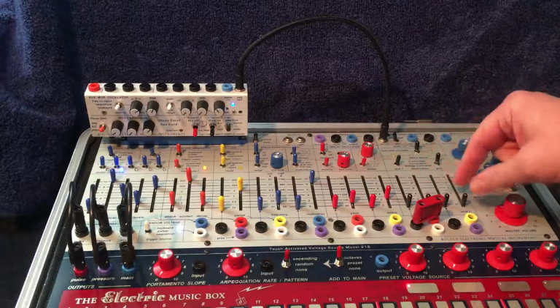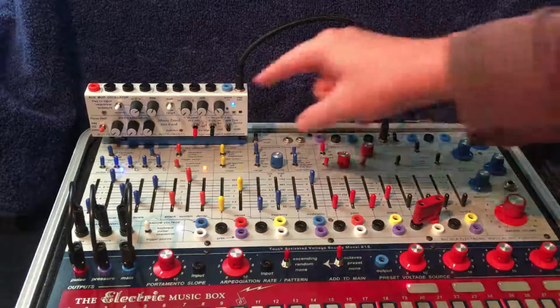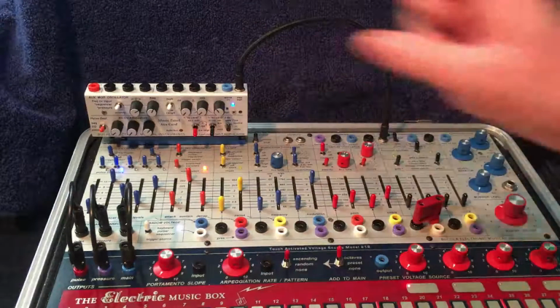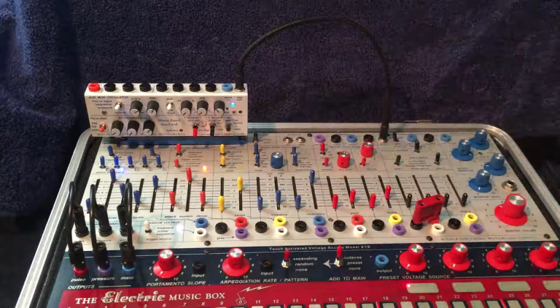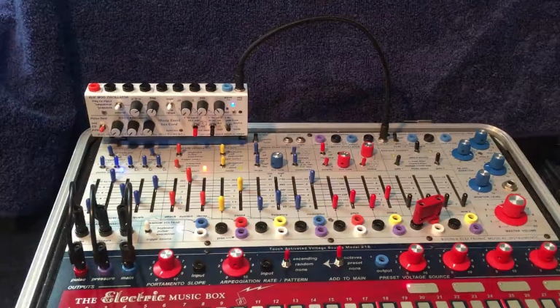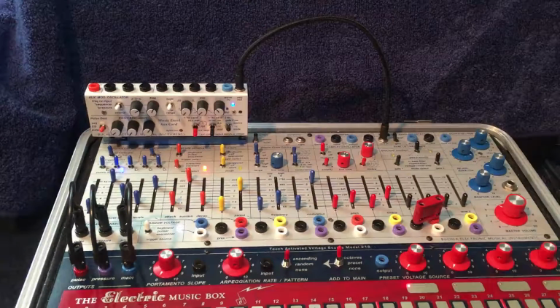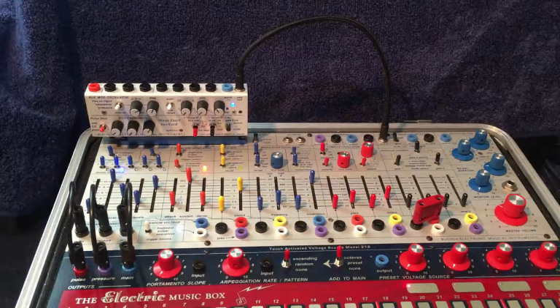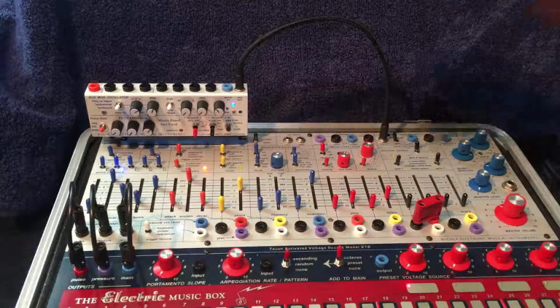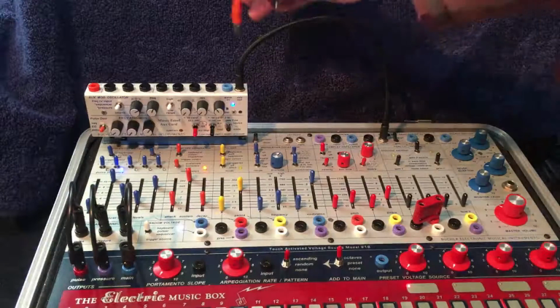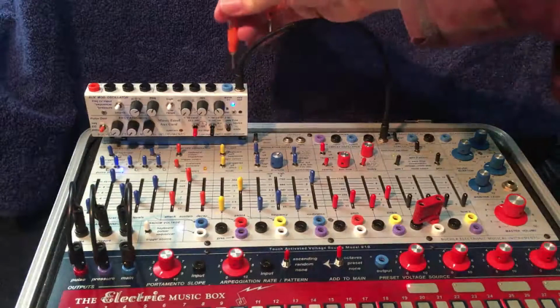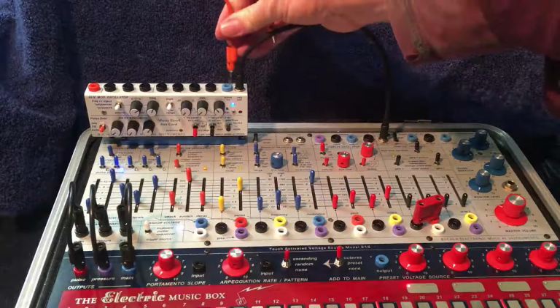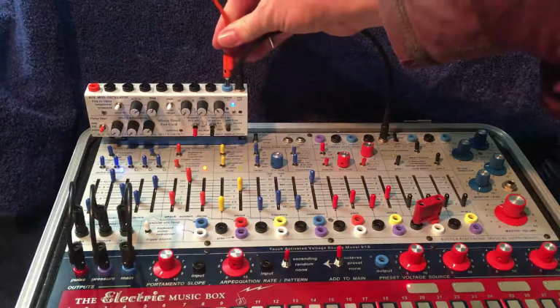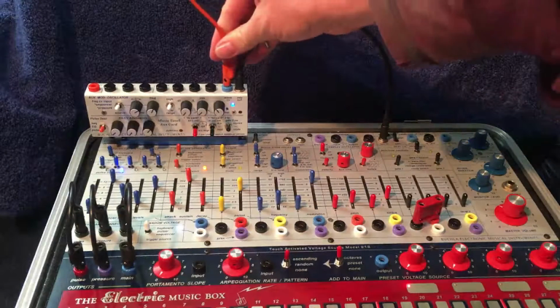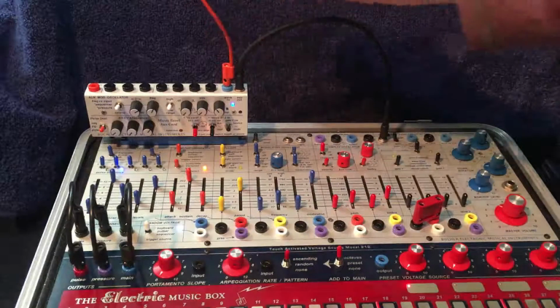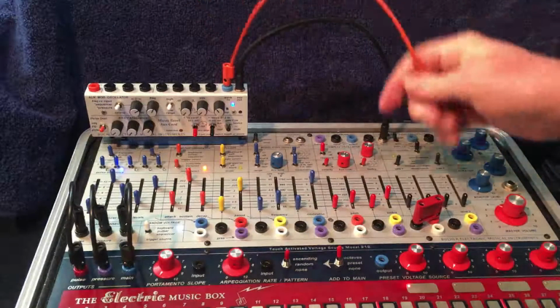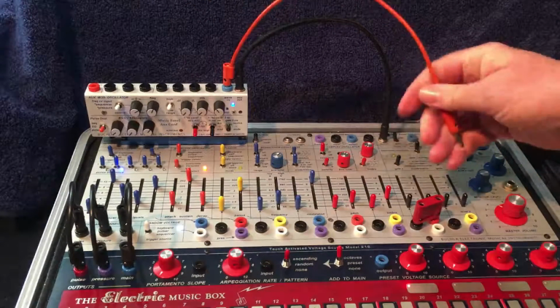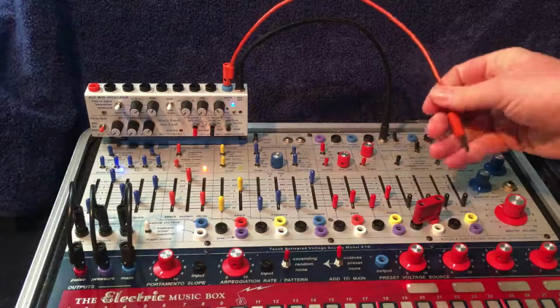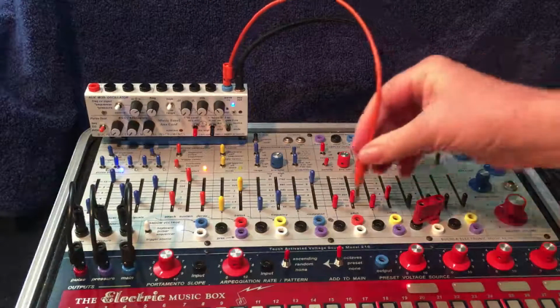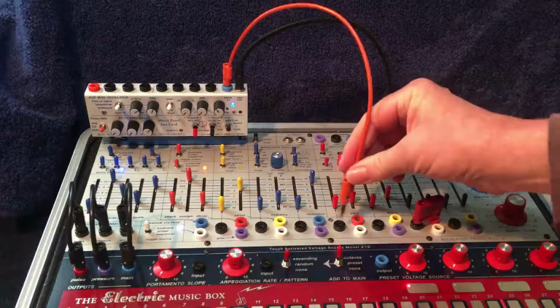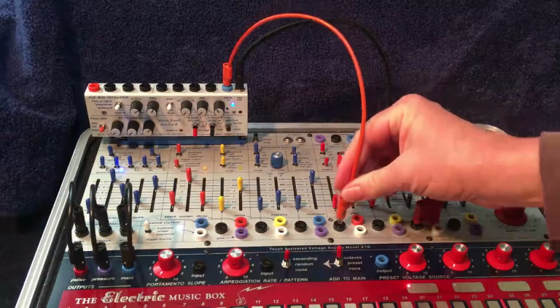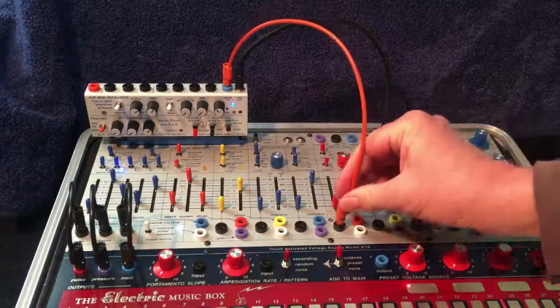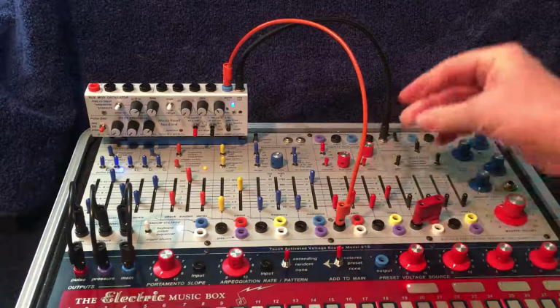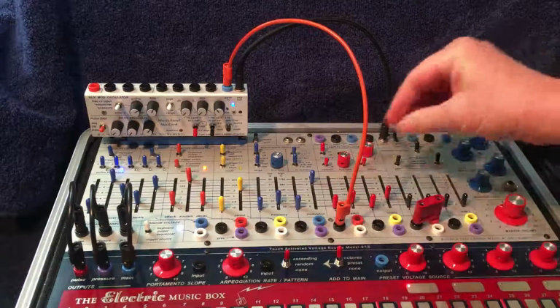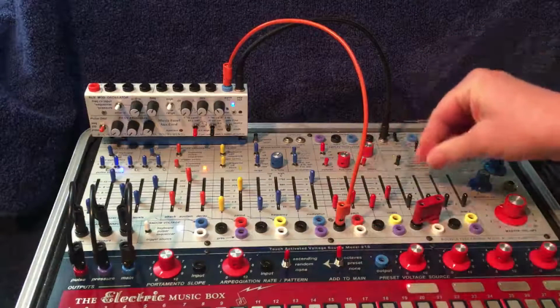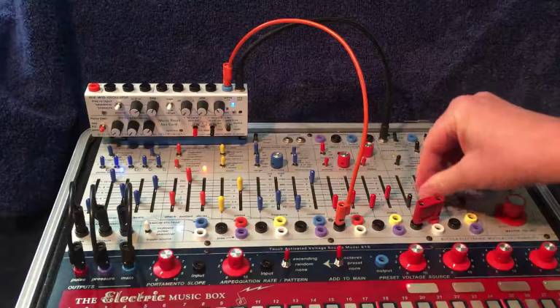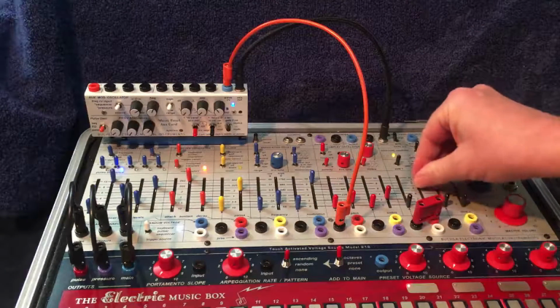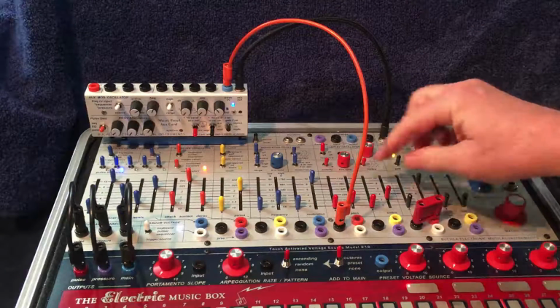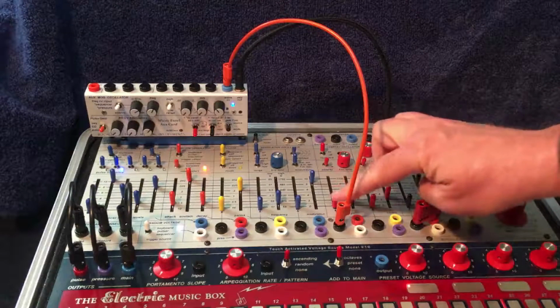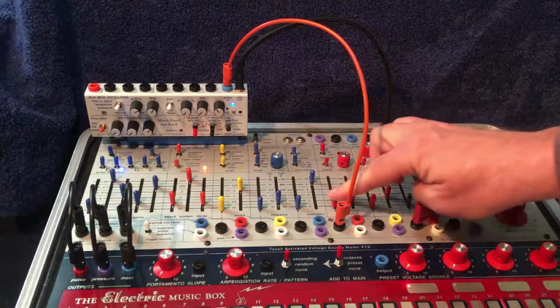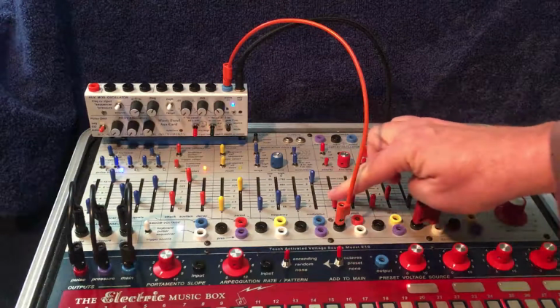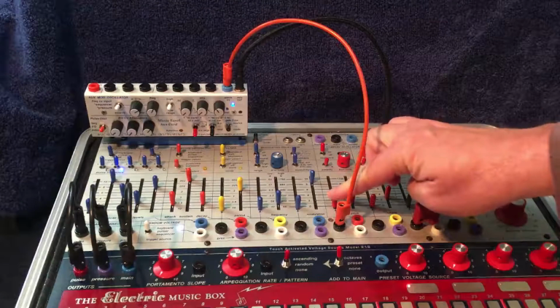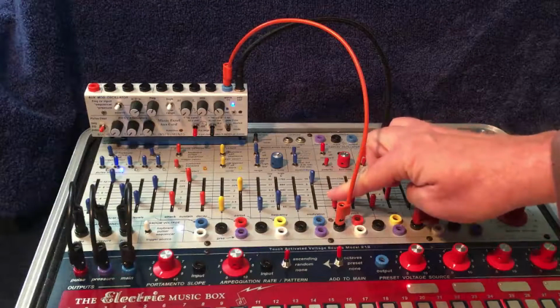But with the aux card, since I have a control voltage out, I can take that and go to the pitch of my complex oscillator and get a complex sound now.